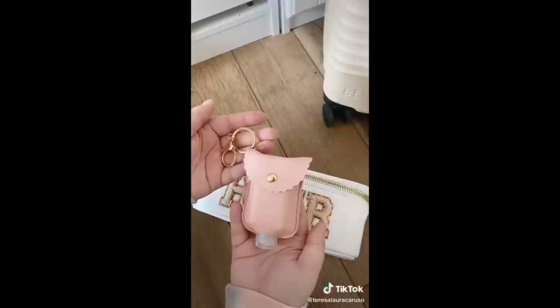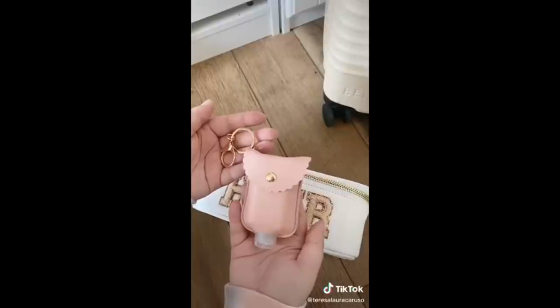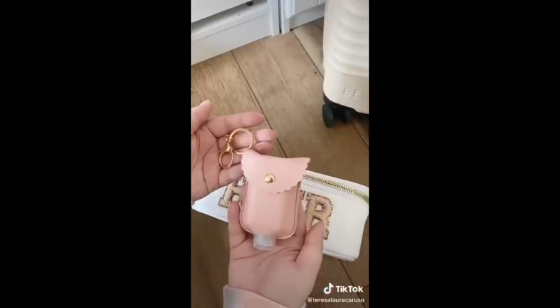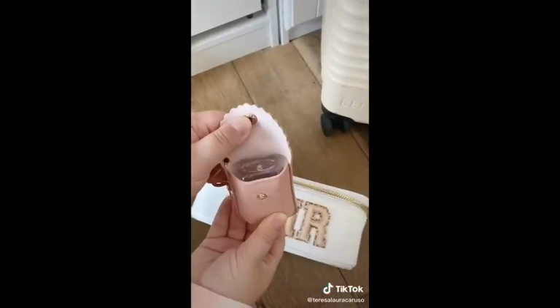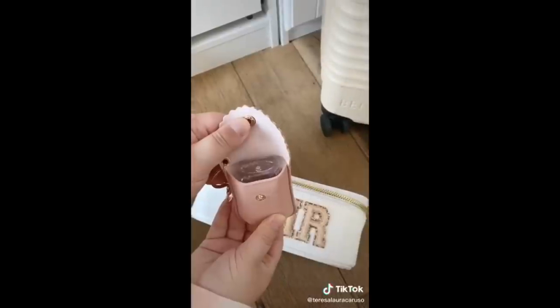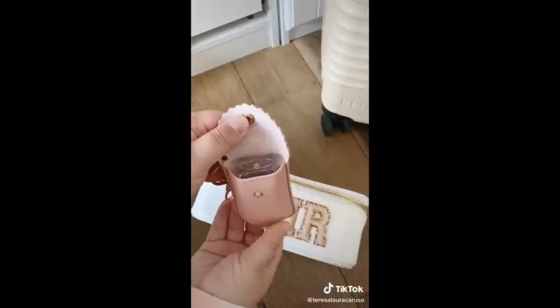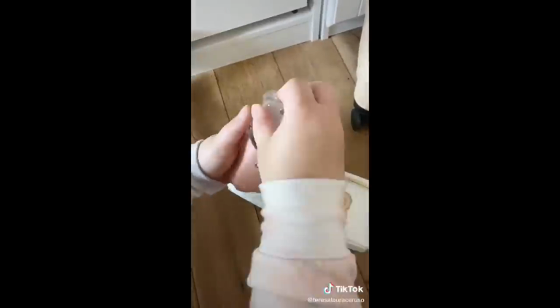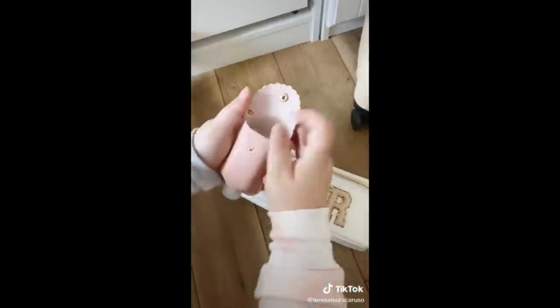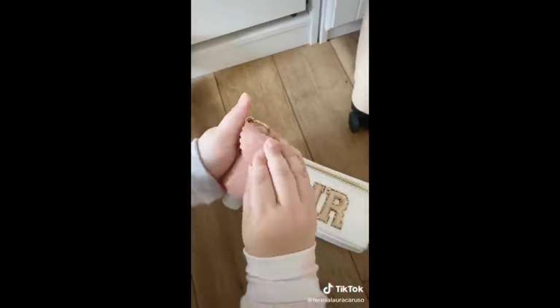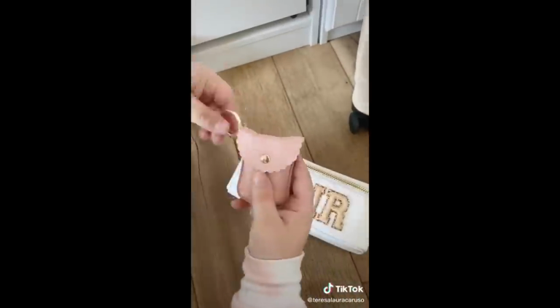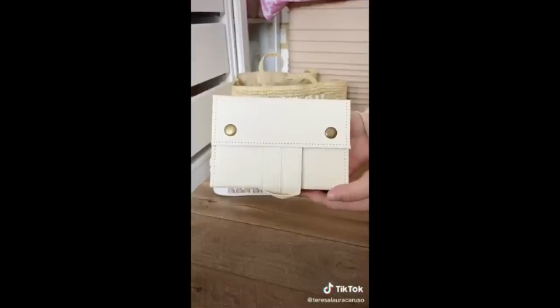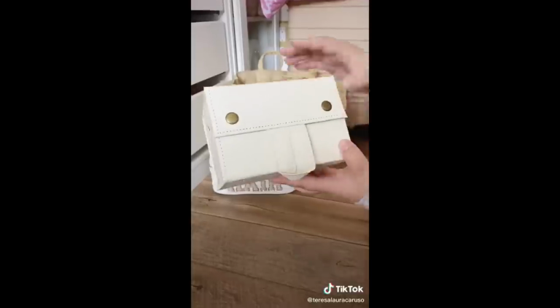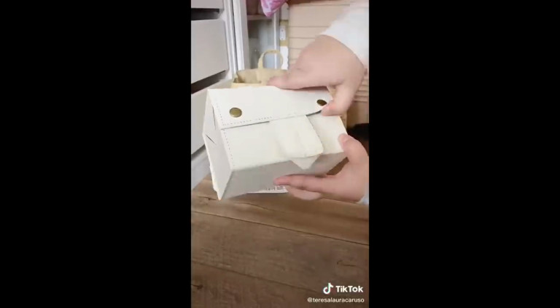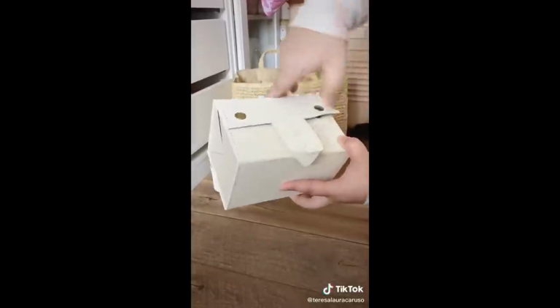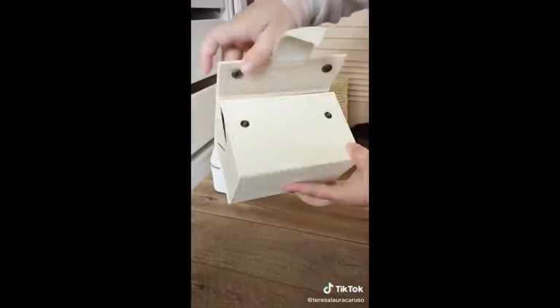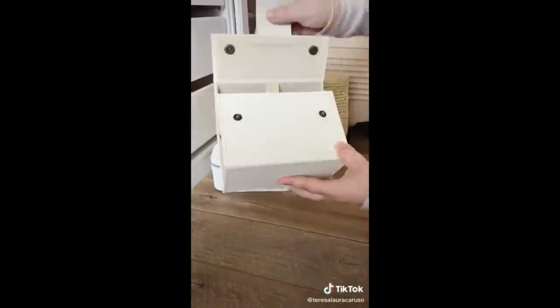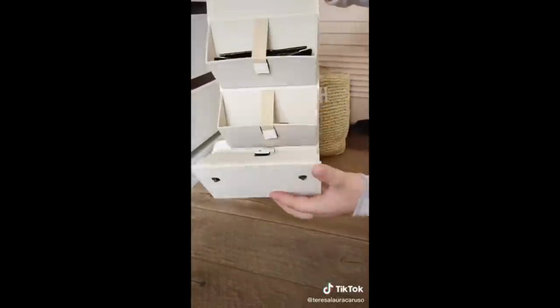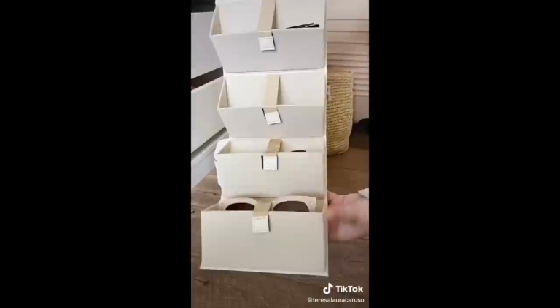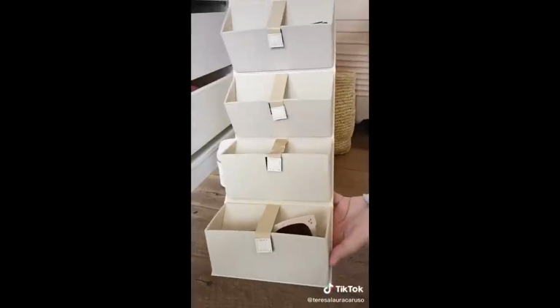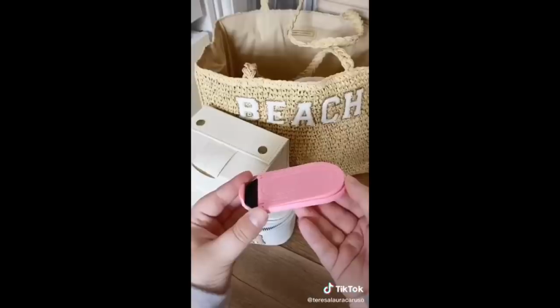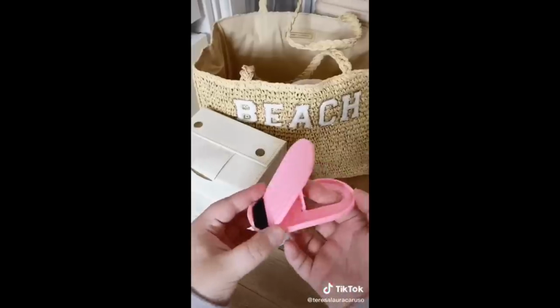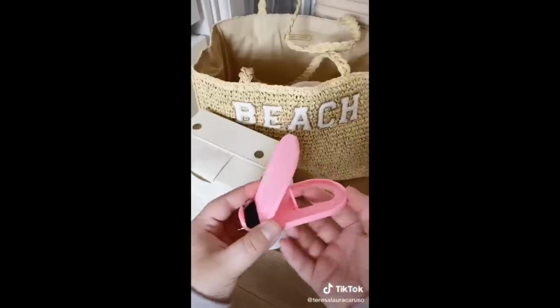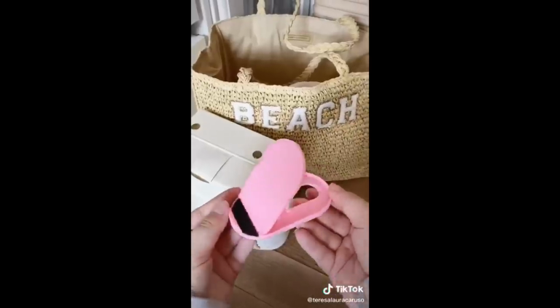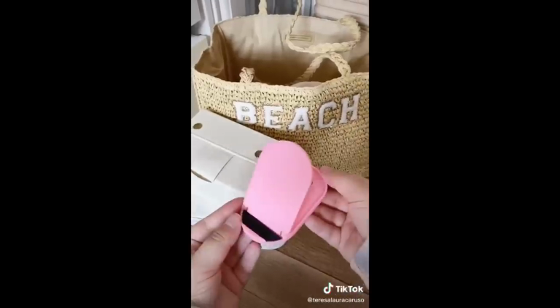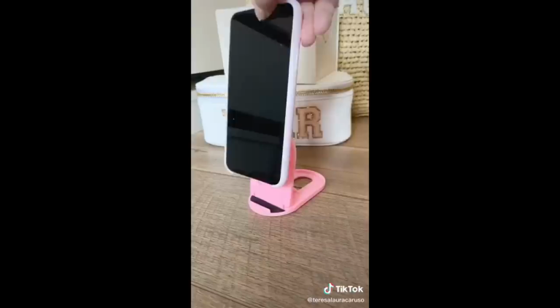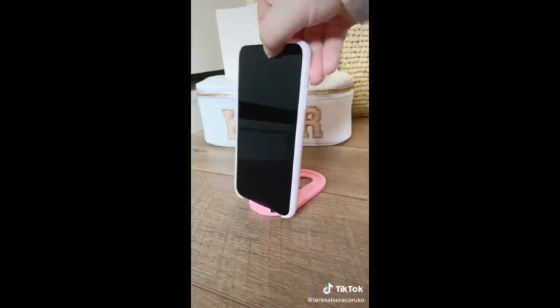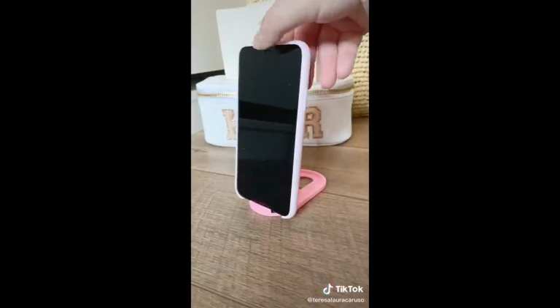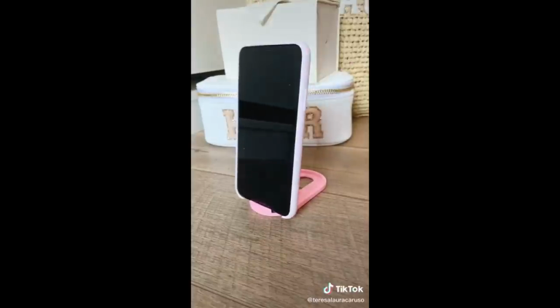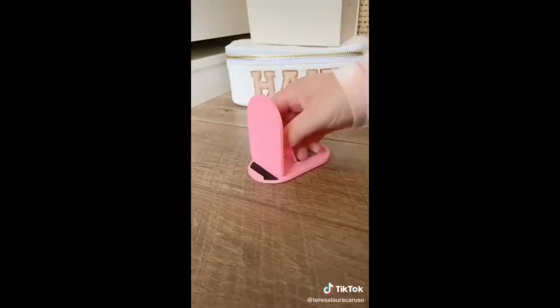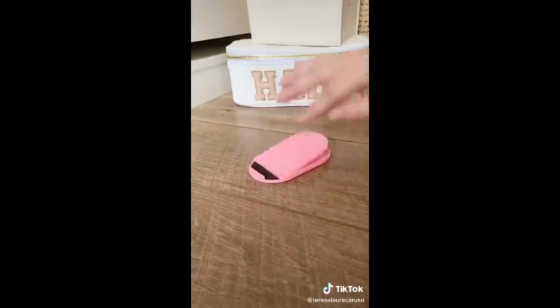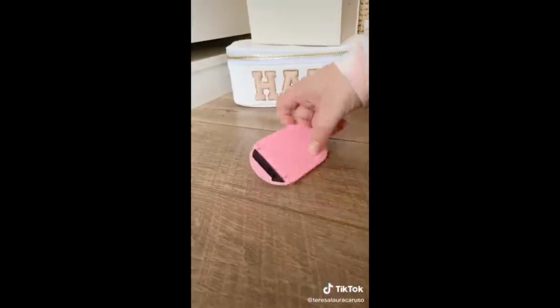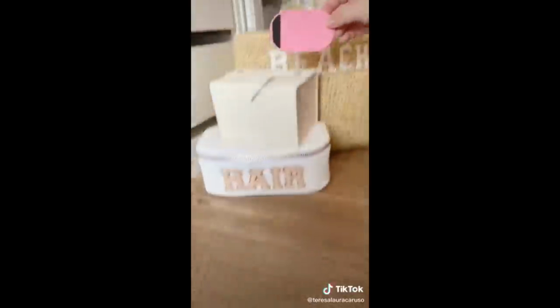Next up is this cute hand sanitizer keychain with a refillable bottle. Then there's this travel sunglass holder that holds up to four pairs of sunglasses. And last up is this phone stand that folds completely flat — it's great for watching videos while you're traveling.